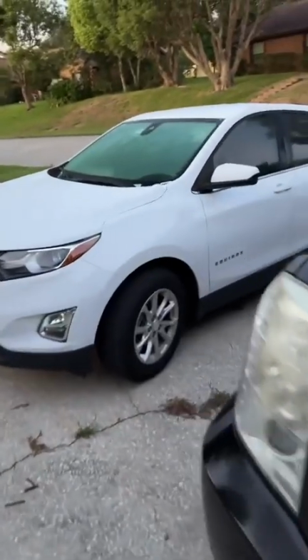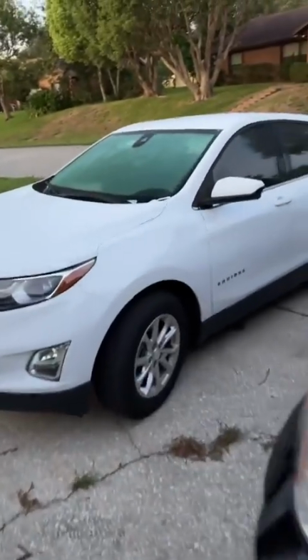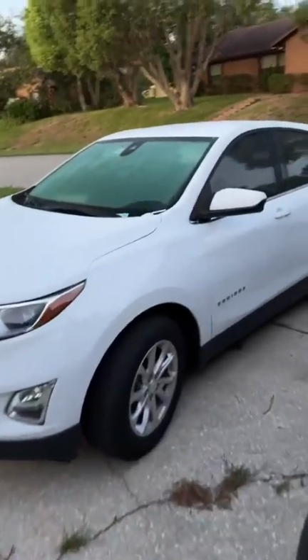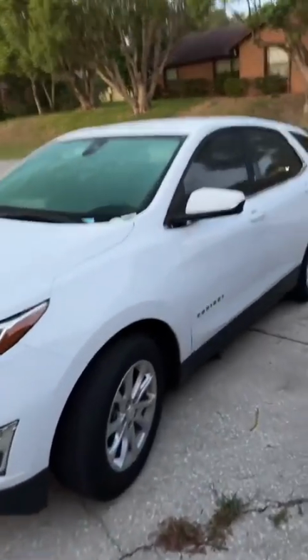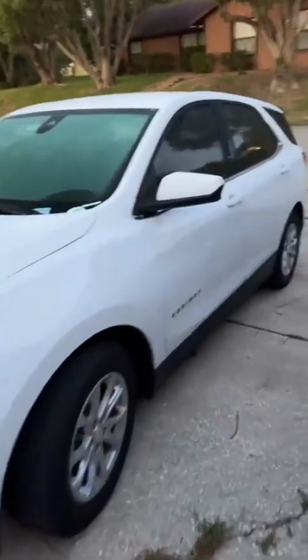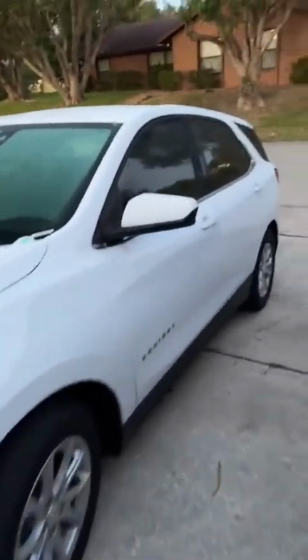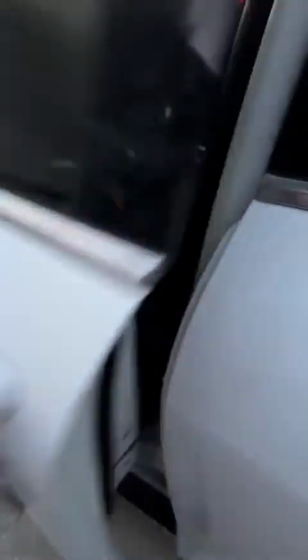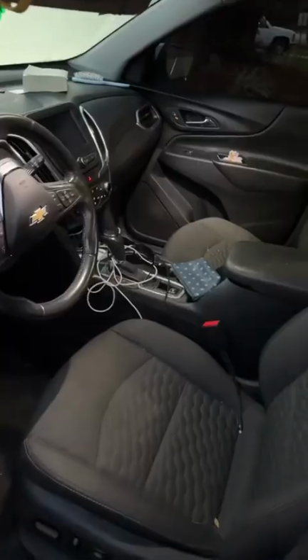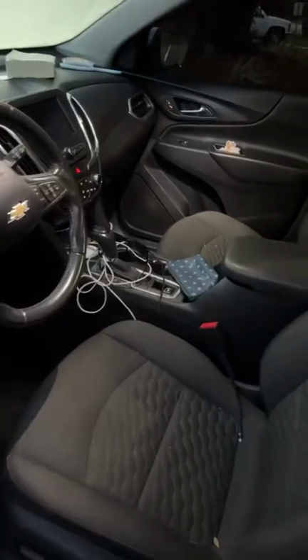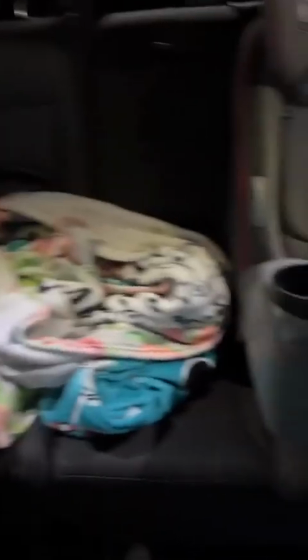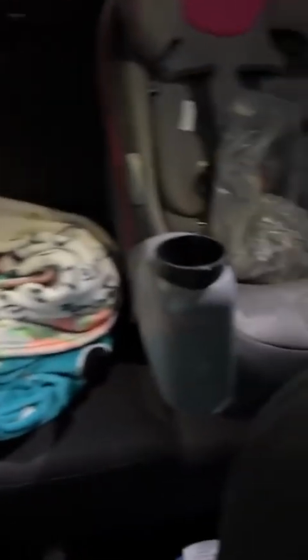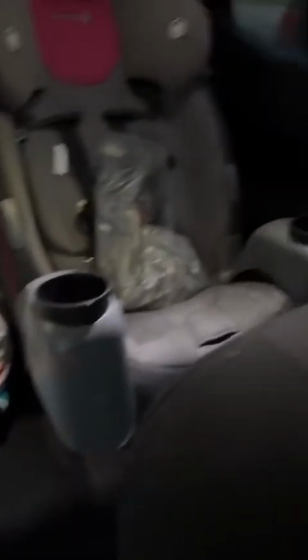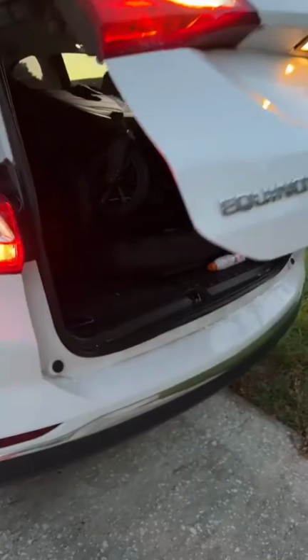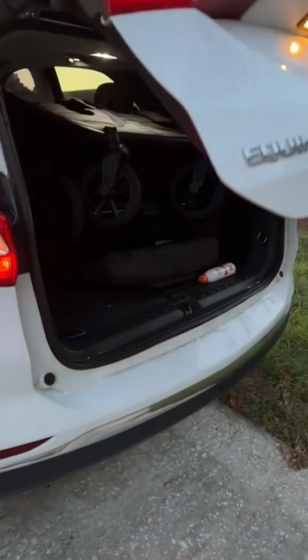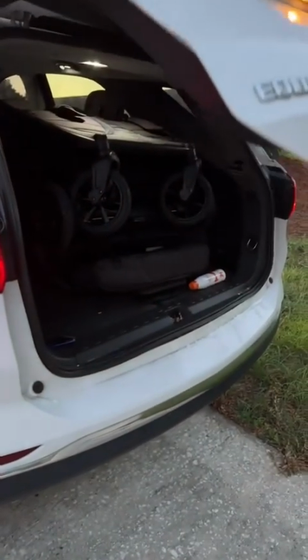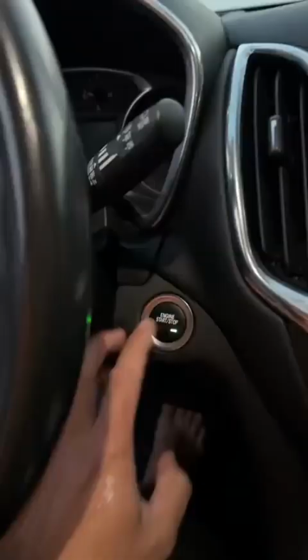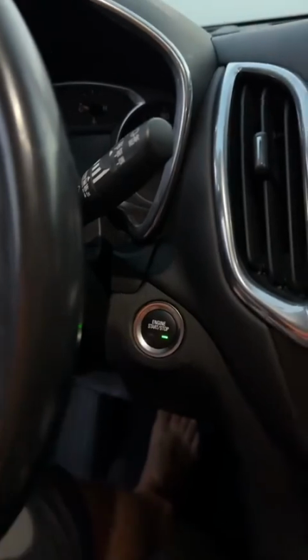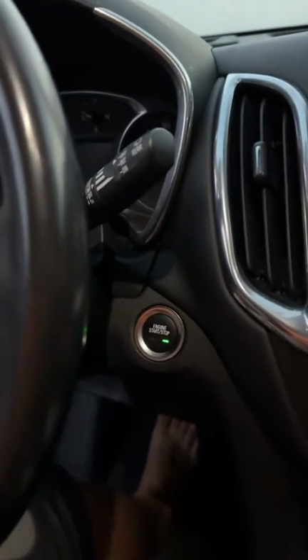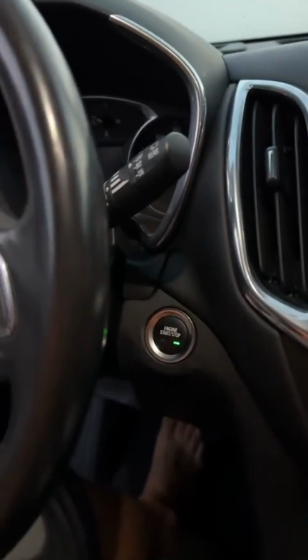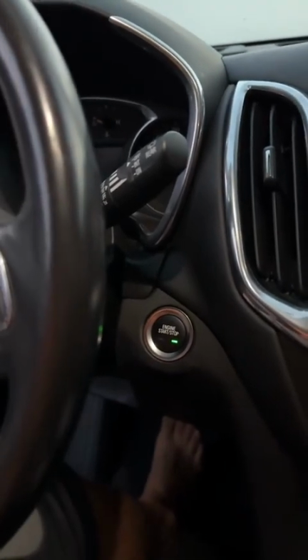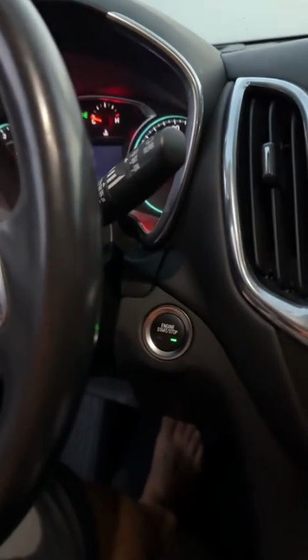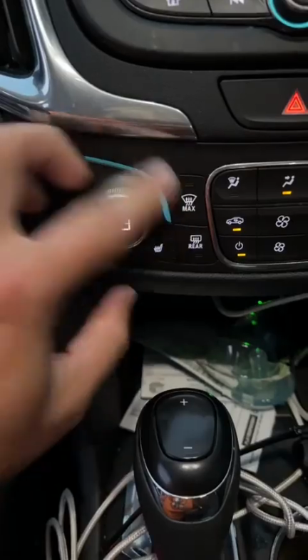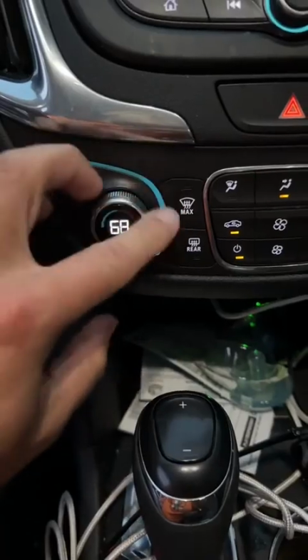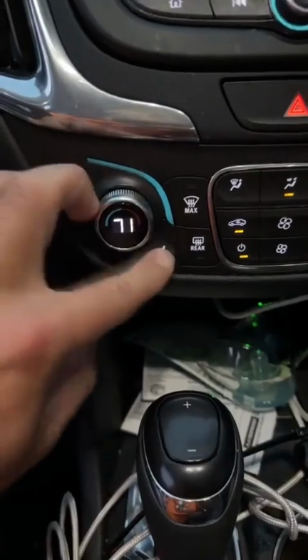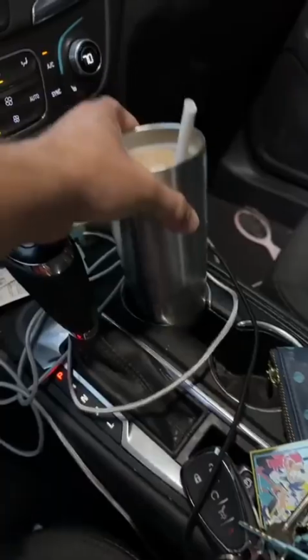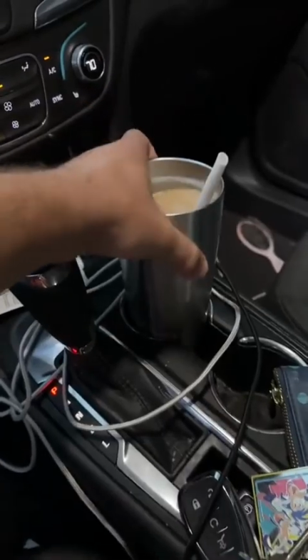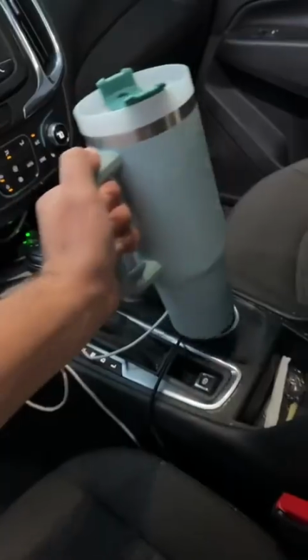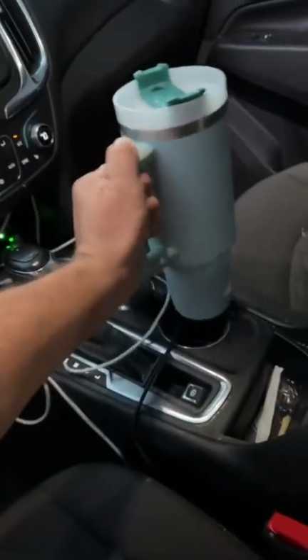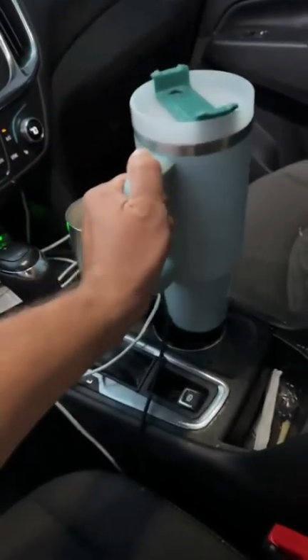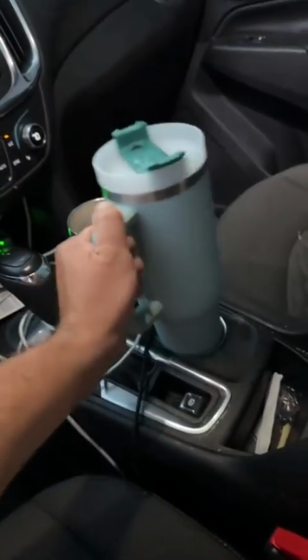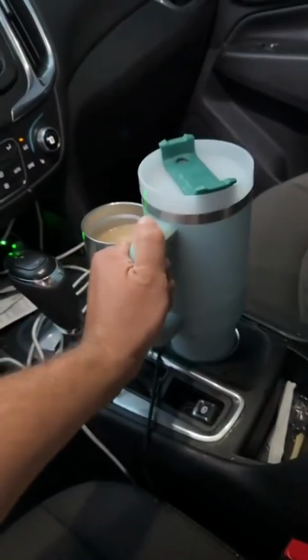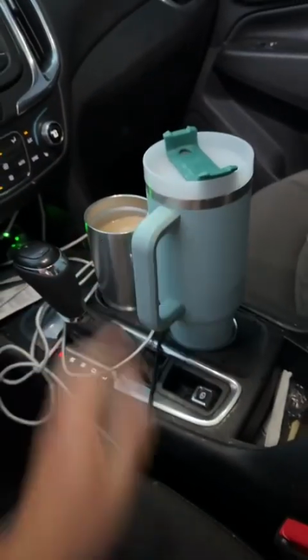6:39 — check my wife's car for the boogeyman. Good. We'll start the car — she likes it warm. 6:42, let's put the rest of her stuff in.